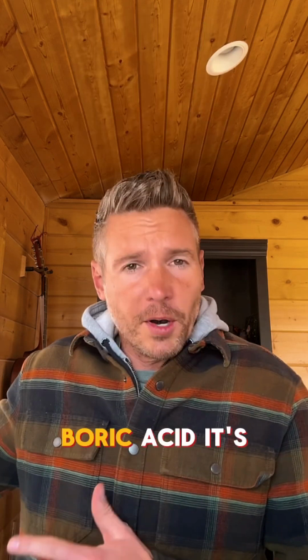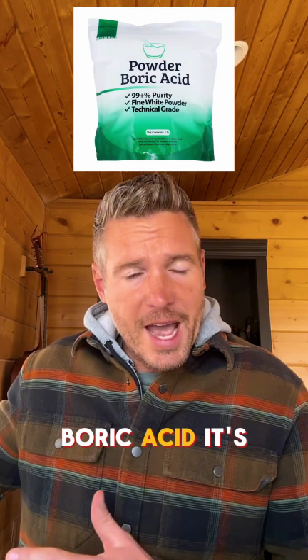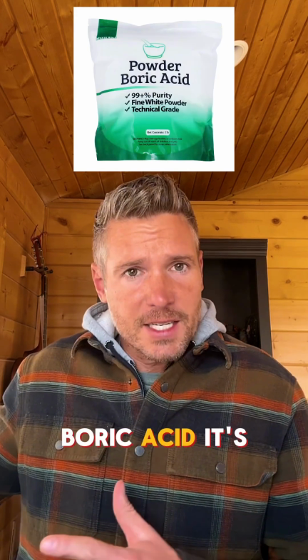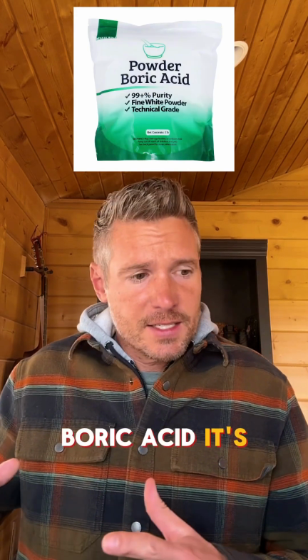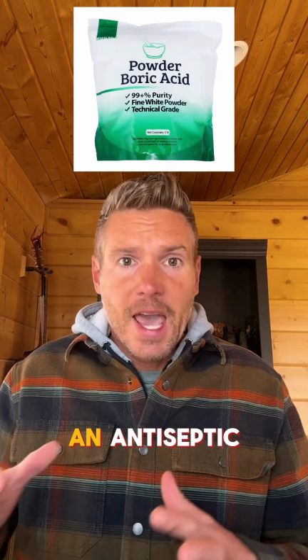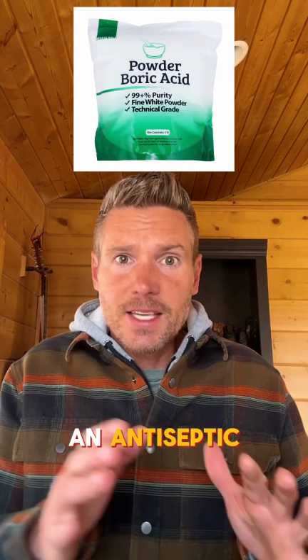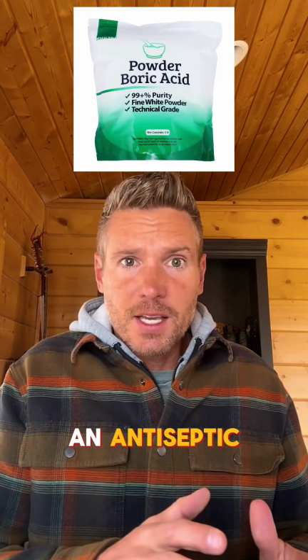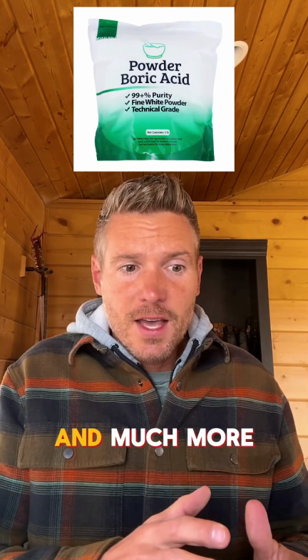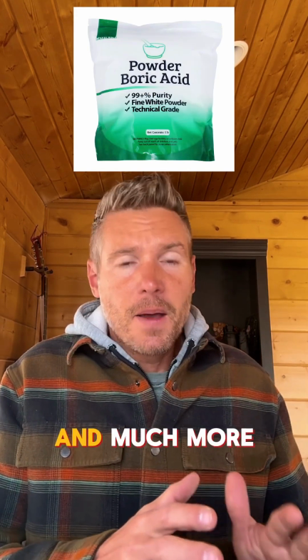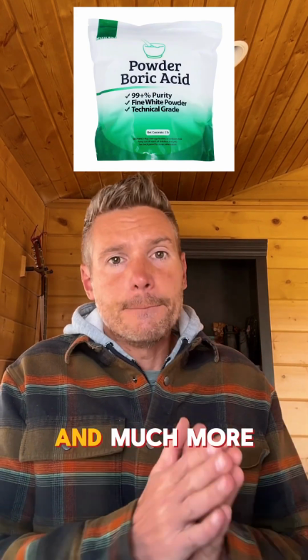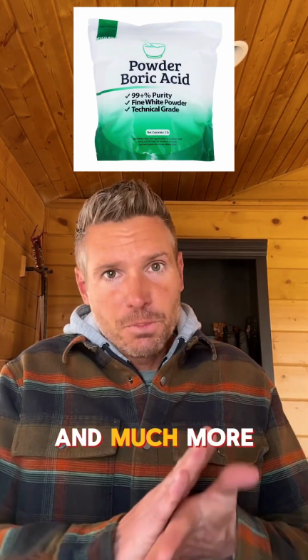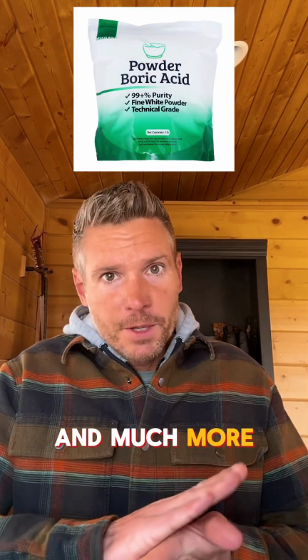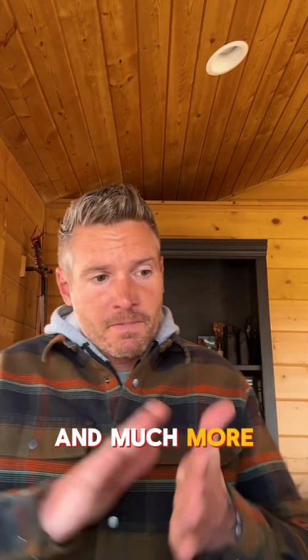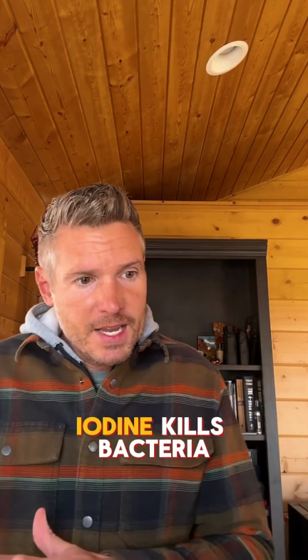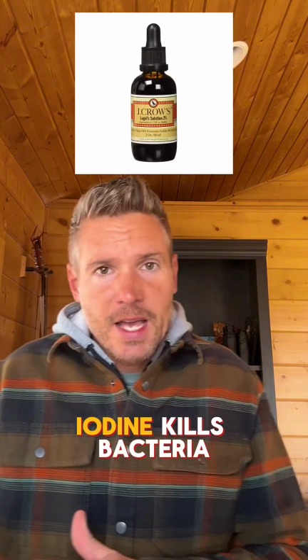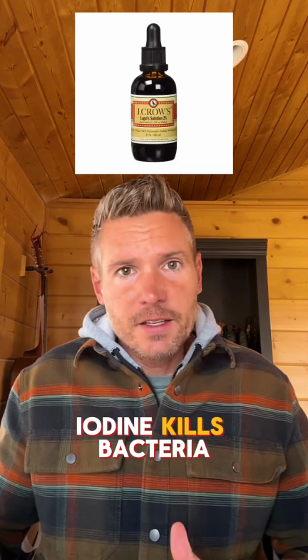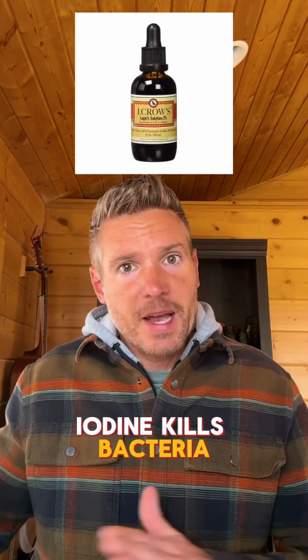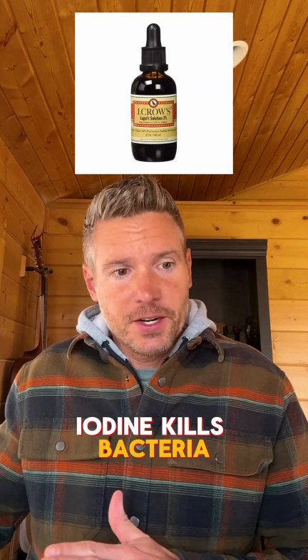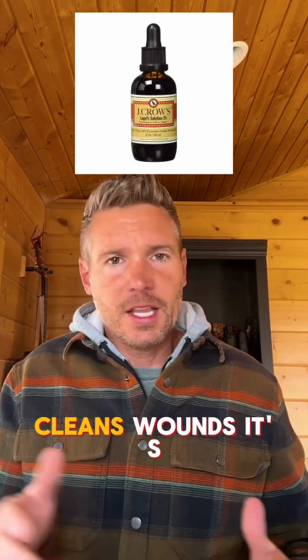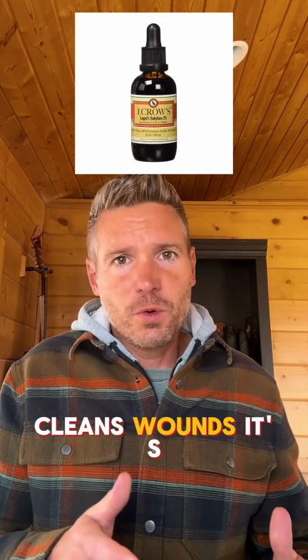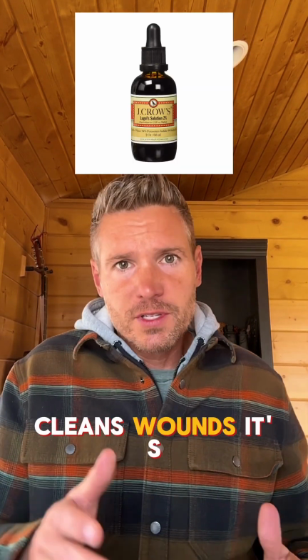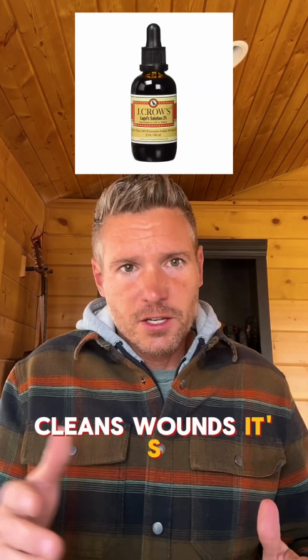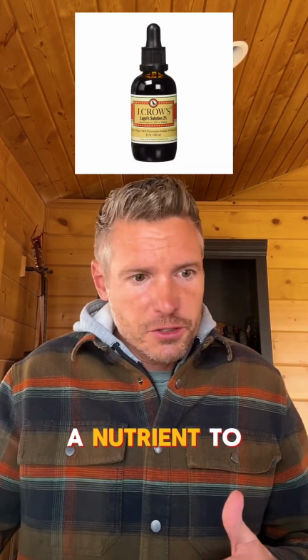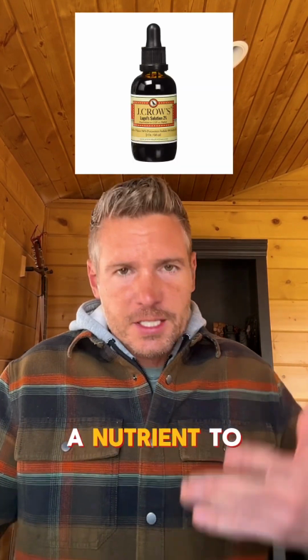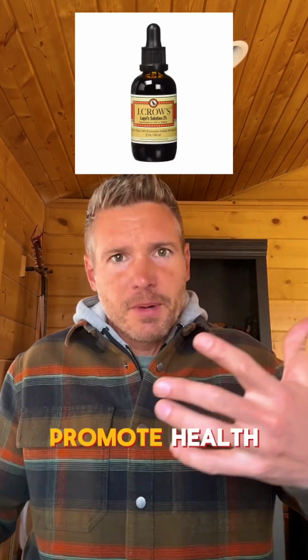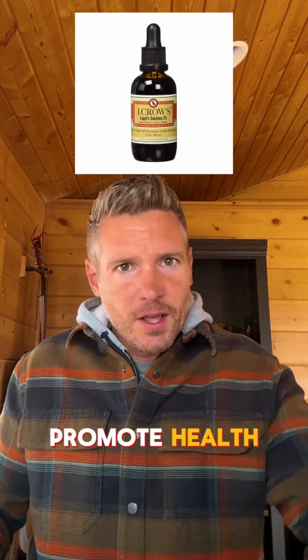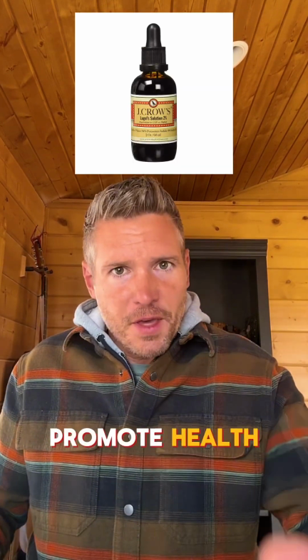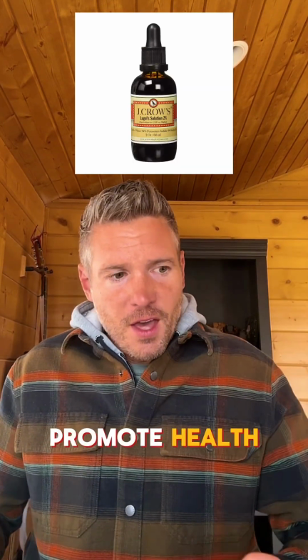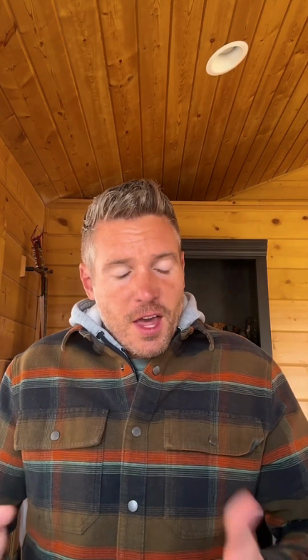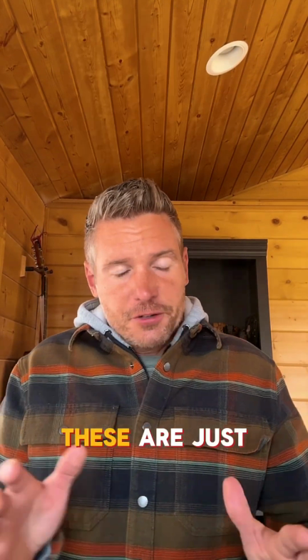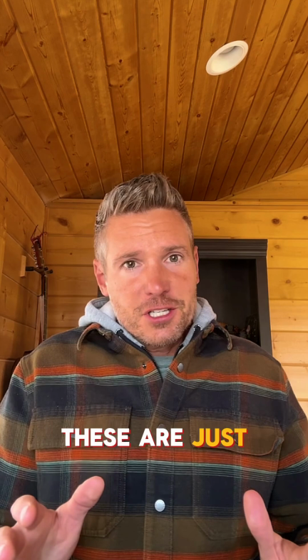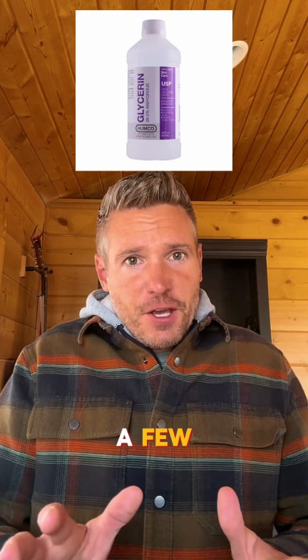Boric acid is an antiseptic and much more. Iodine kills bacteria, cleans wounds, and is a nutrient to promote health. These are just a few.